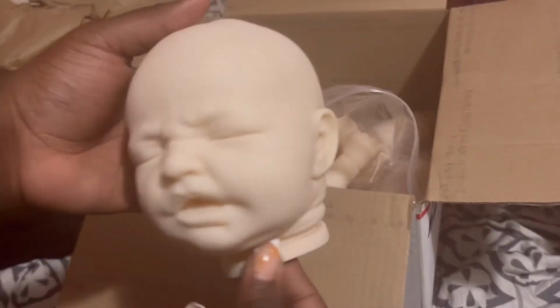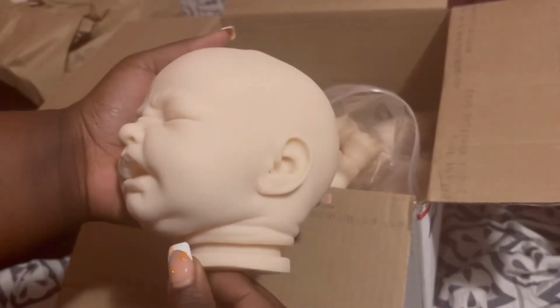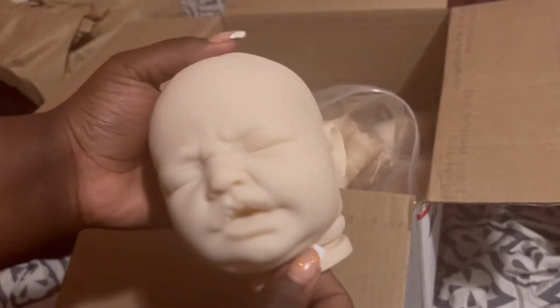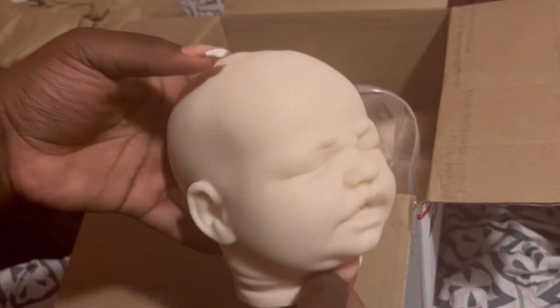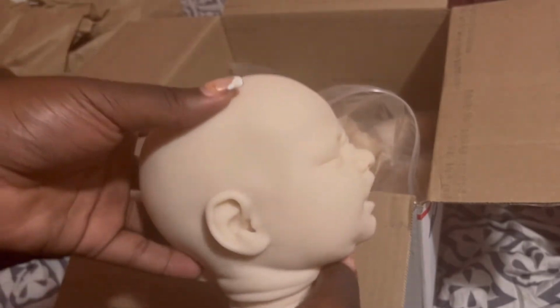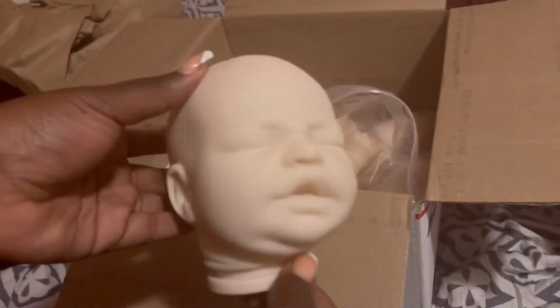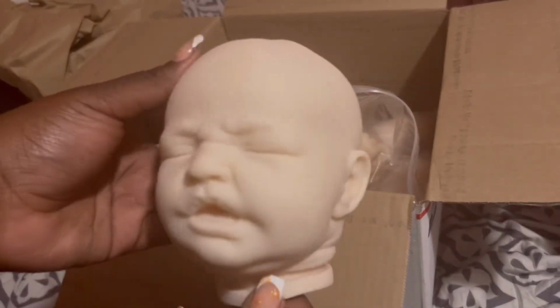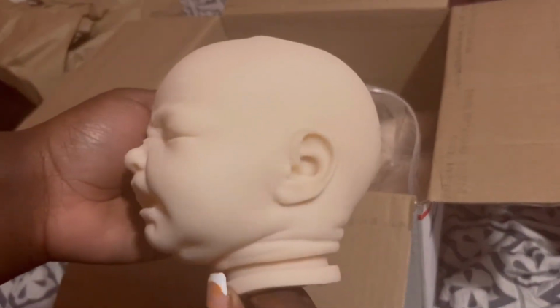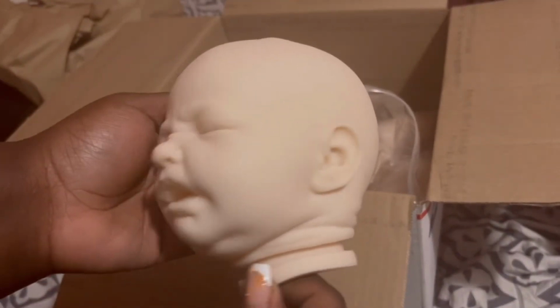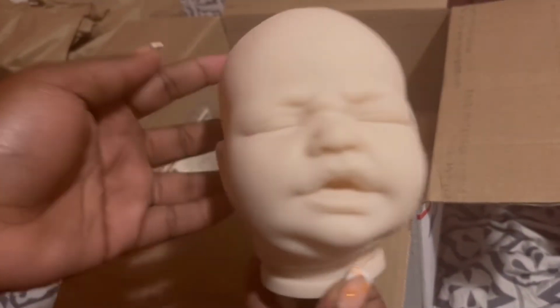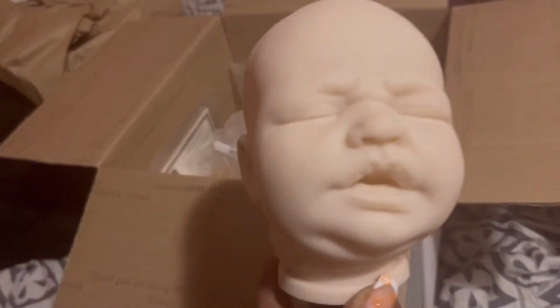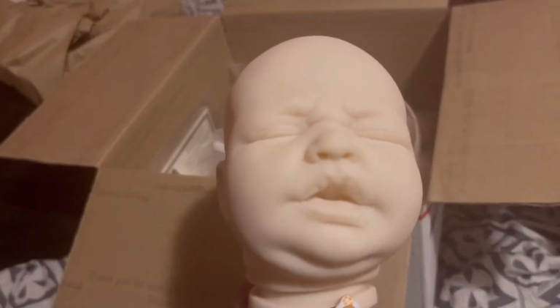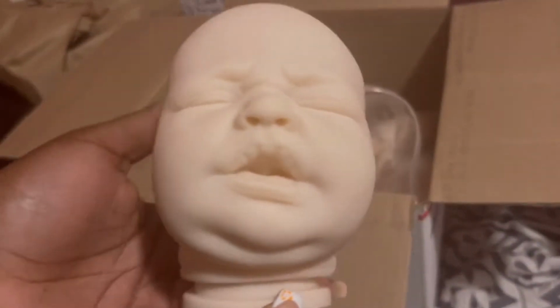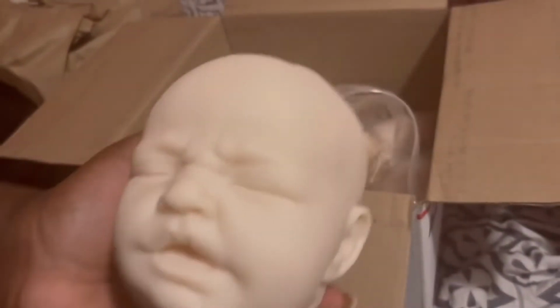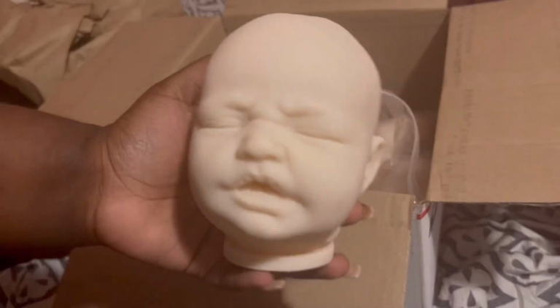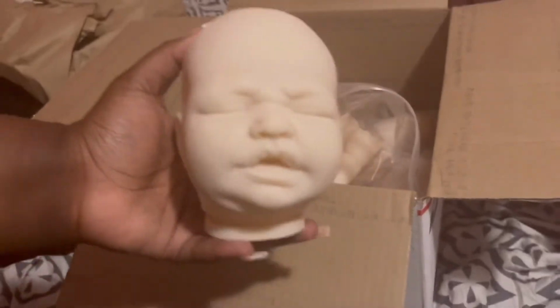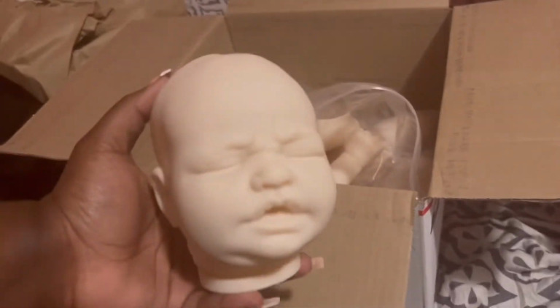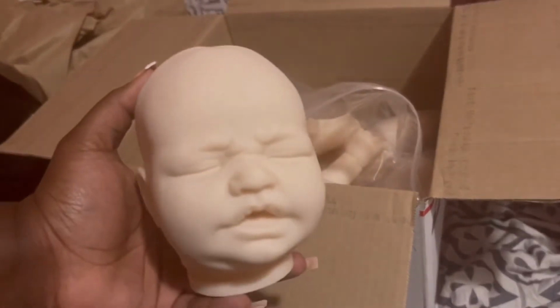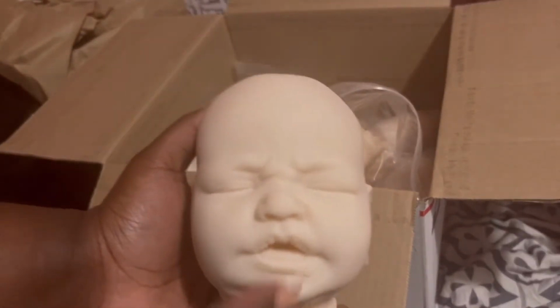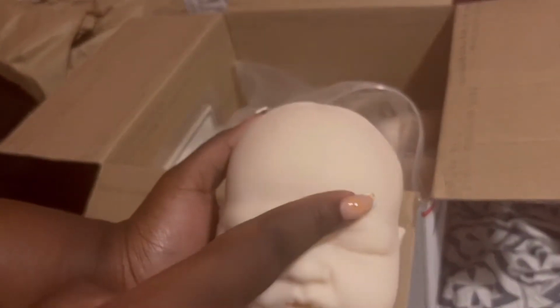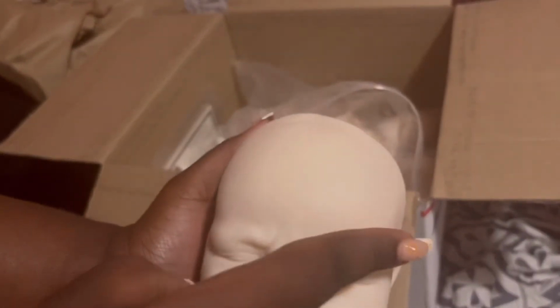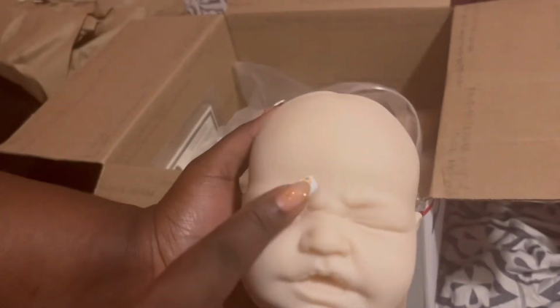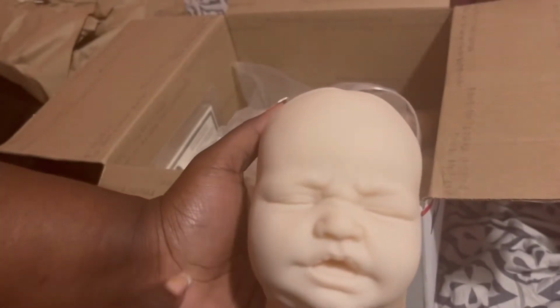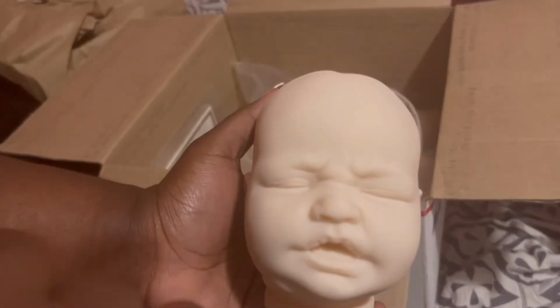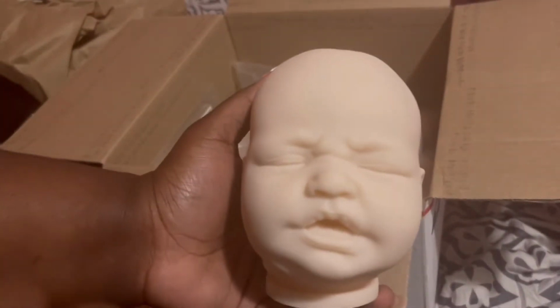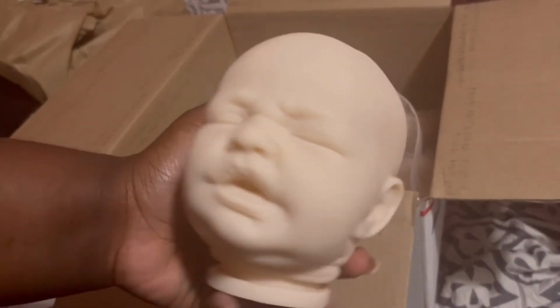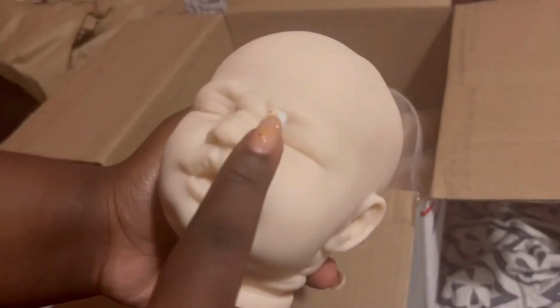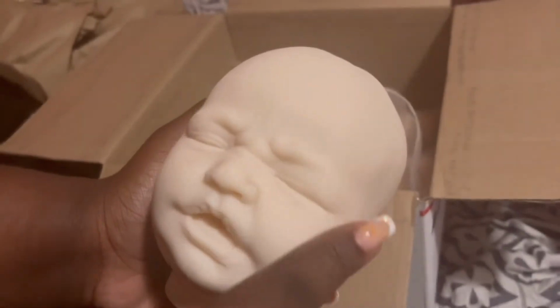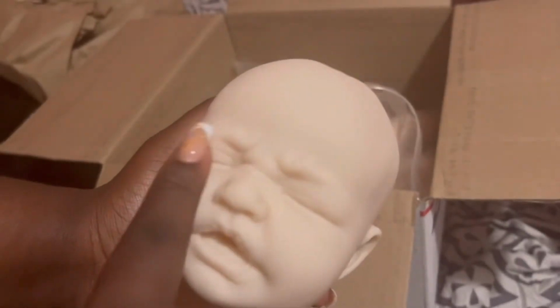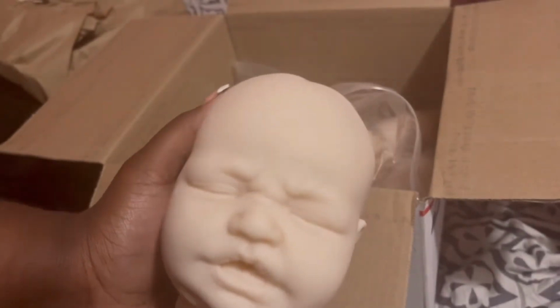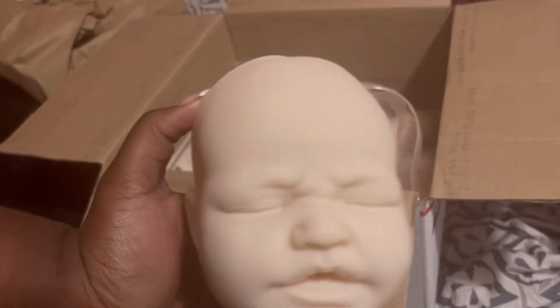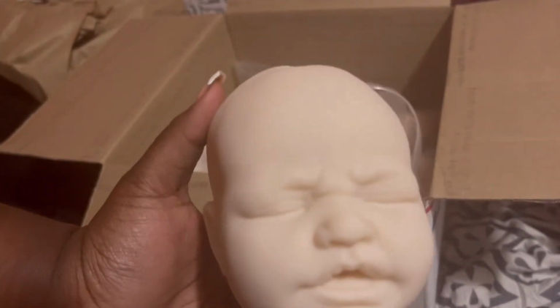I don't know how I feel about this. I feel like it'd be fun to paint. So yeah, this eyebrow wrinkle is different. Like I couldn't even put the eyebrows anywhere else. I don't like it. What if I want them up here? I don't know.